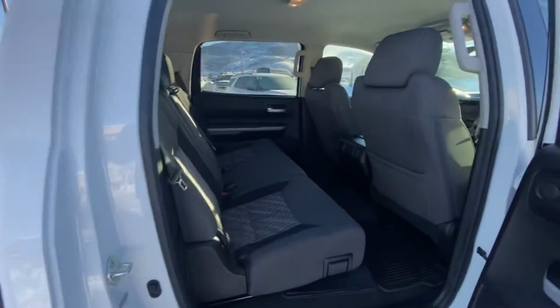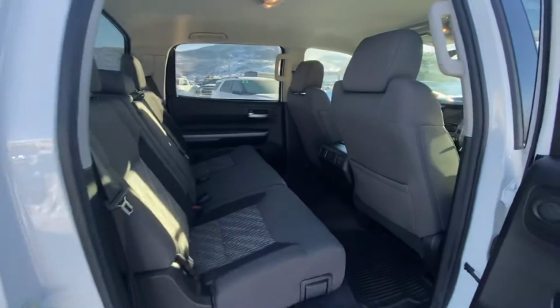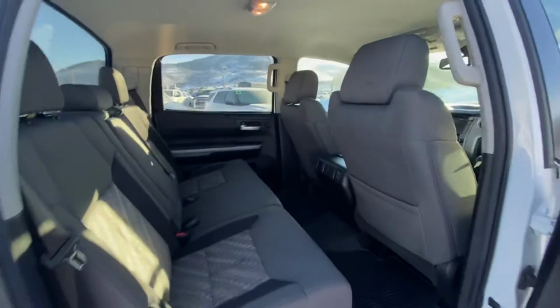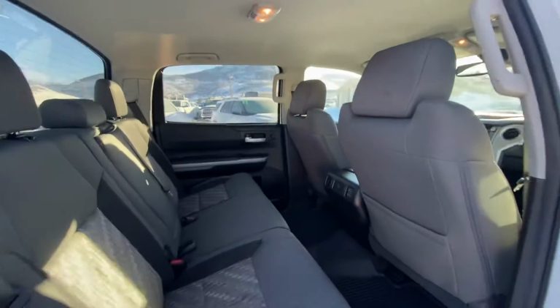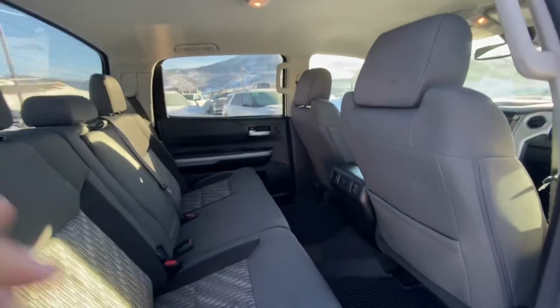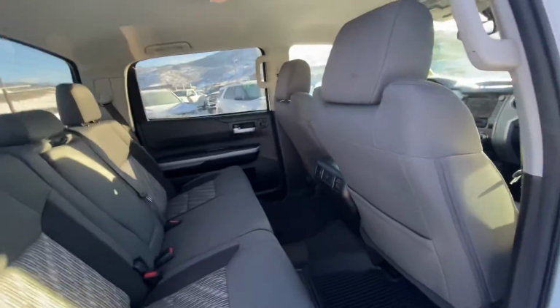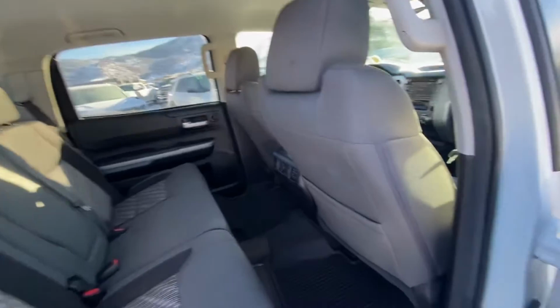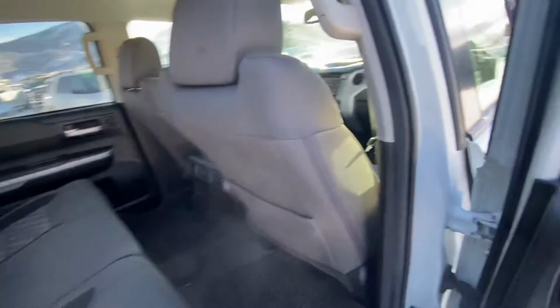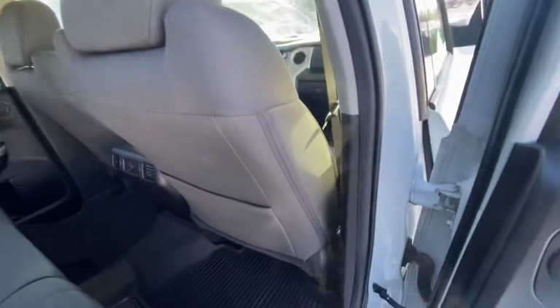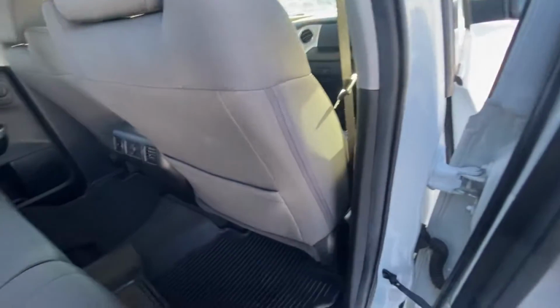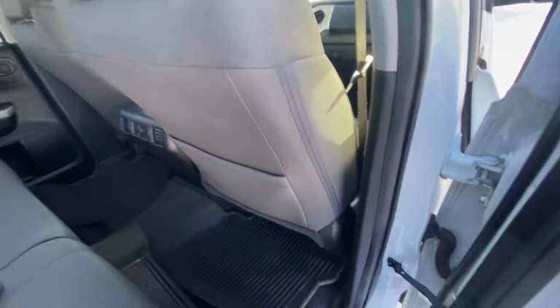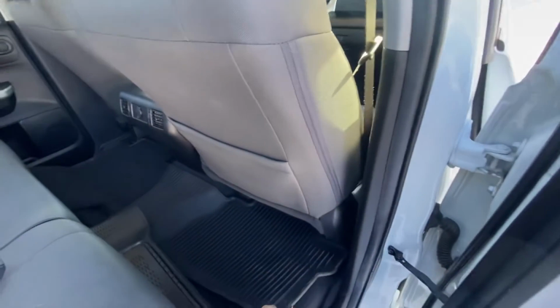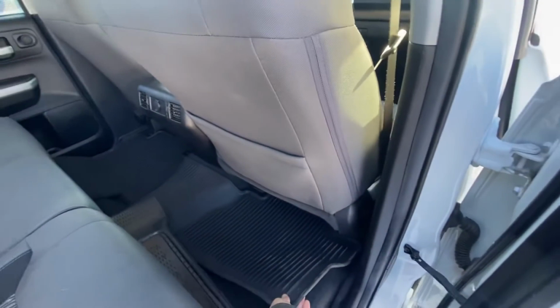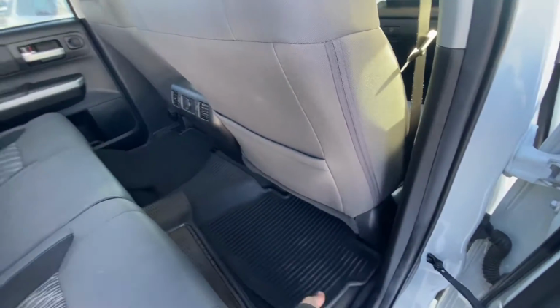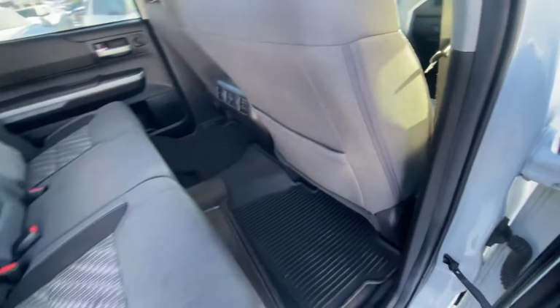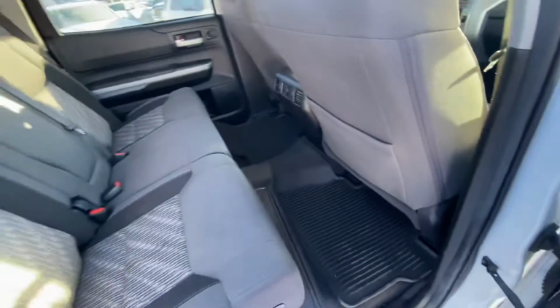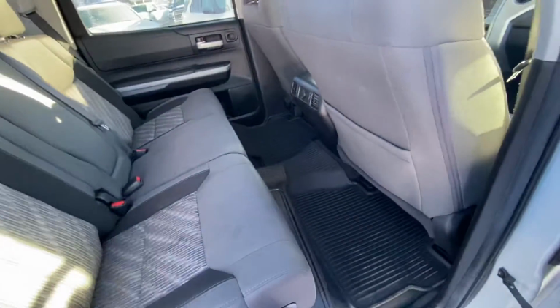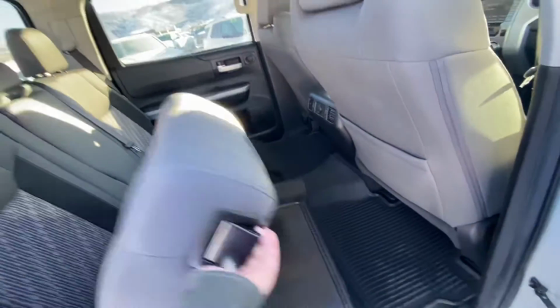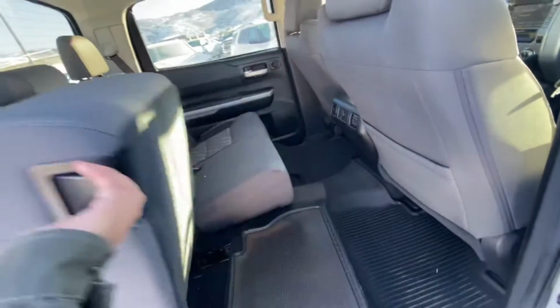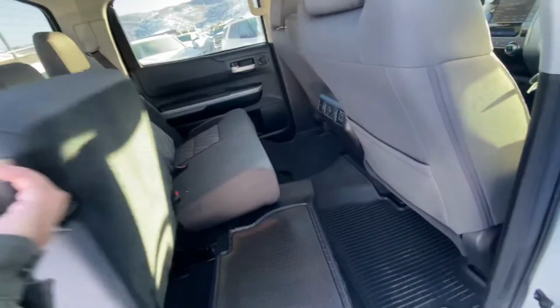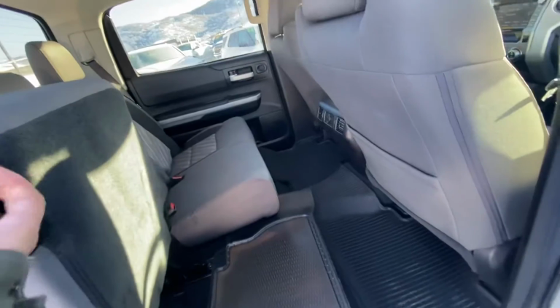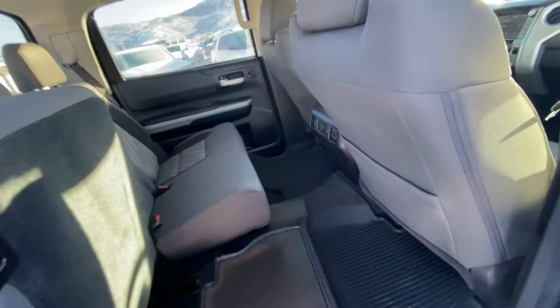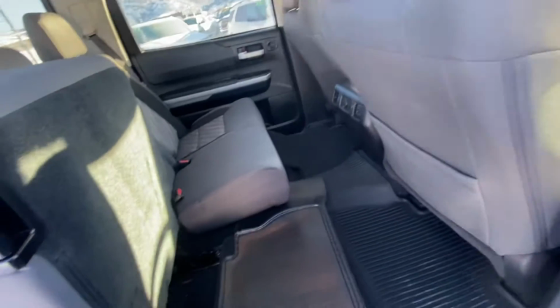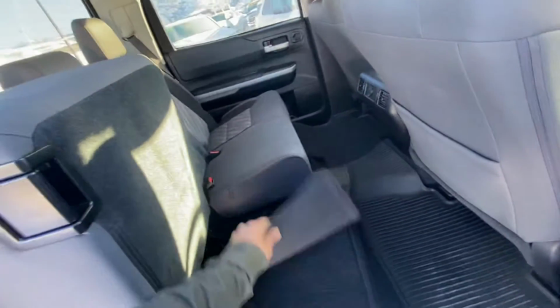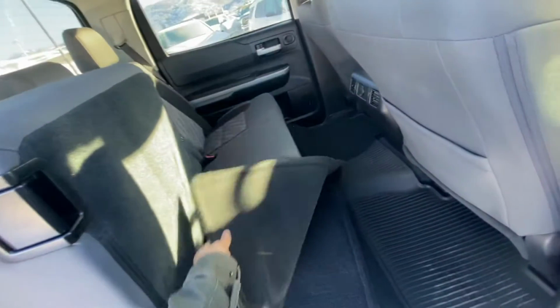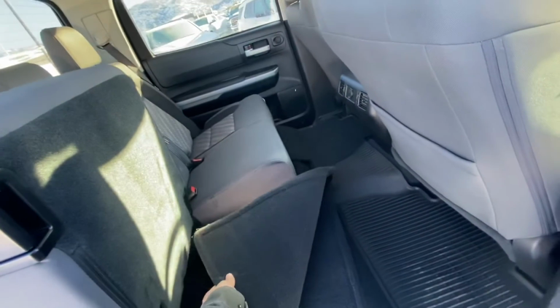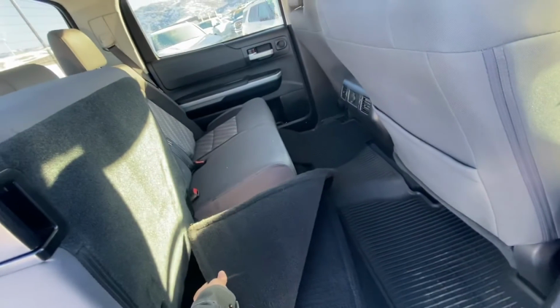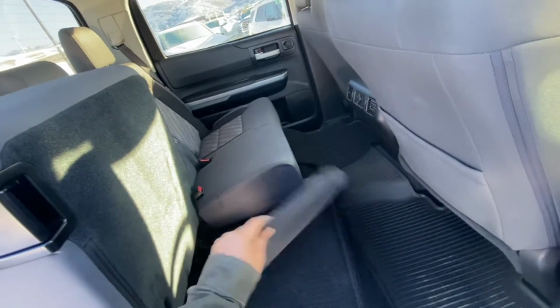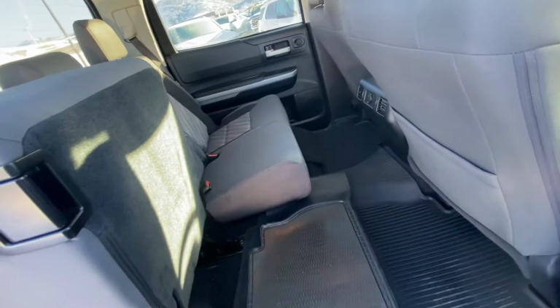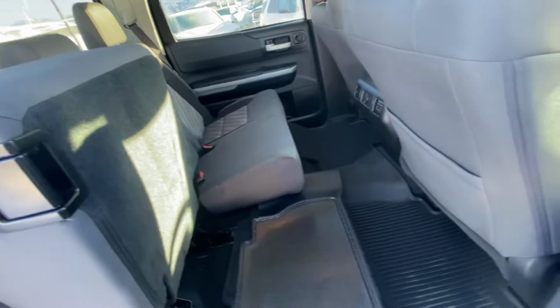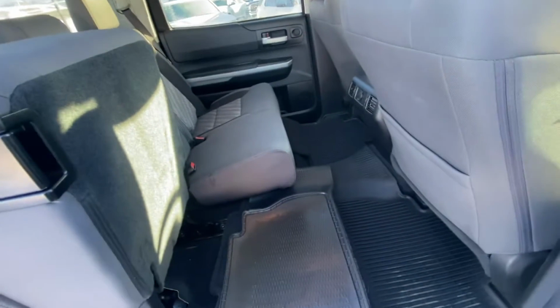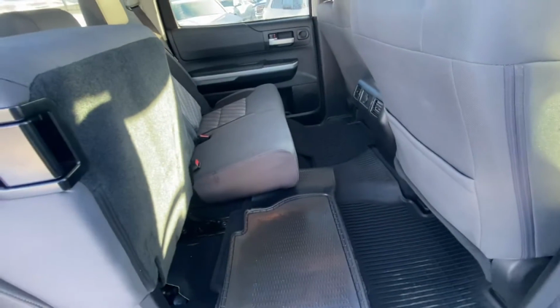Coming into the back, you do have the all-weather floor mats. If I lift this seat up, it also has carpet TRD Pro mats as well with the logo on it.